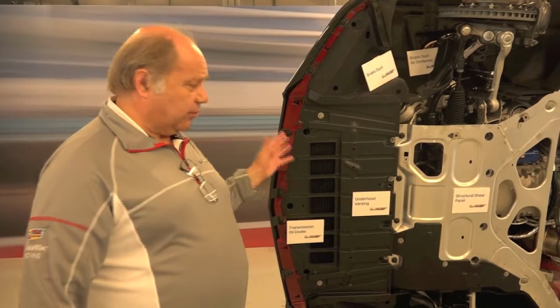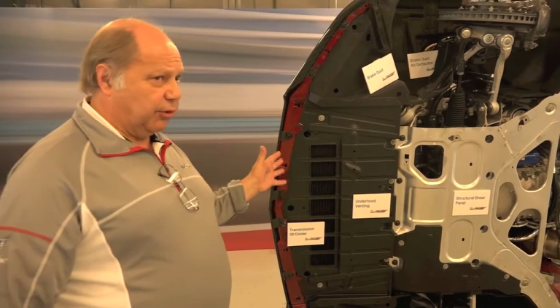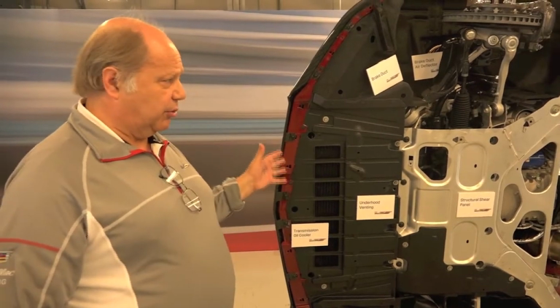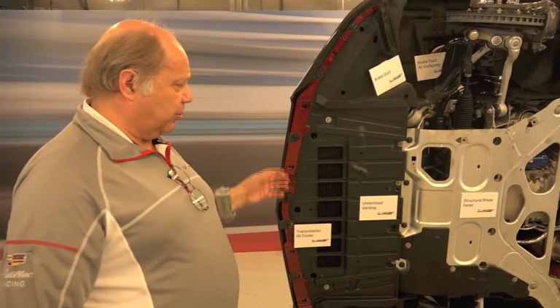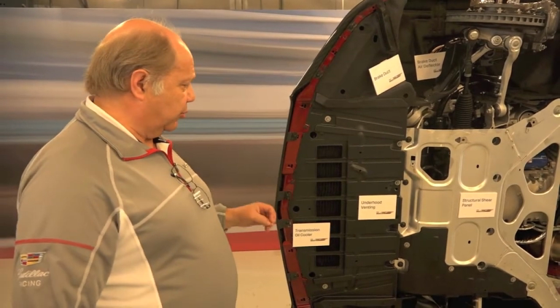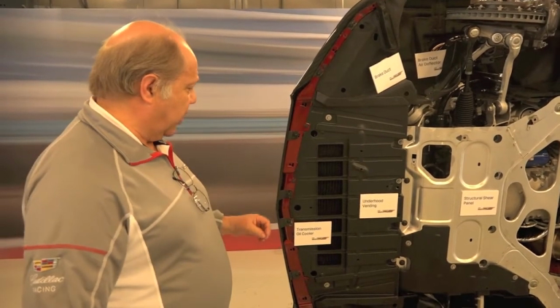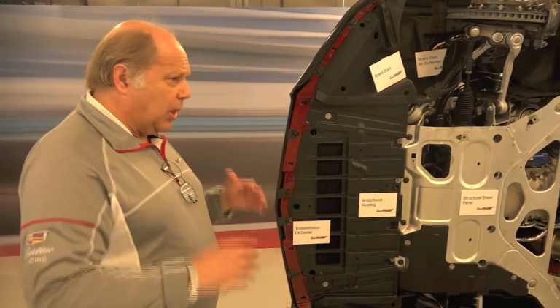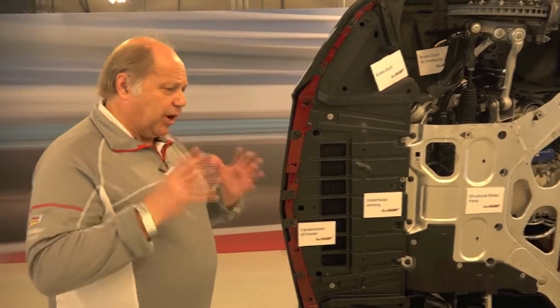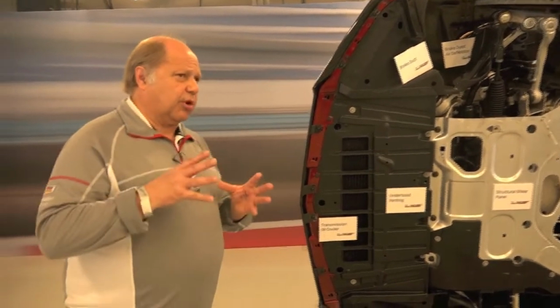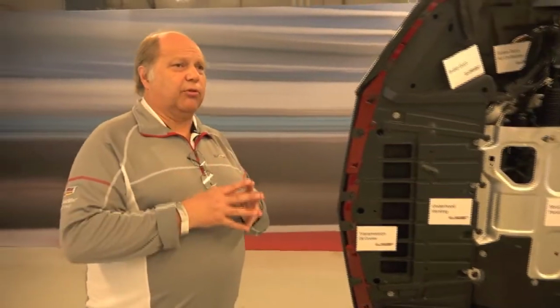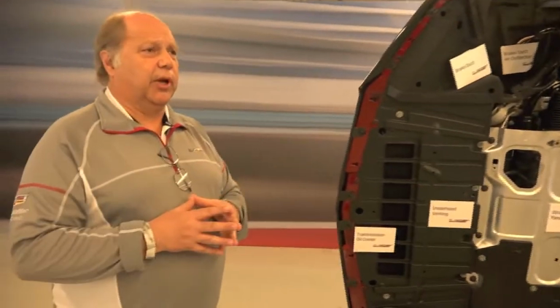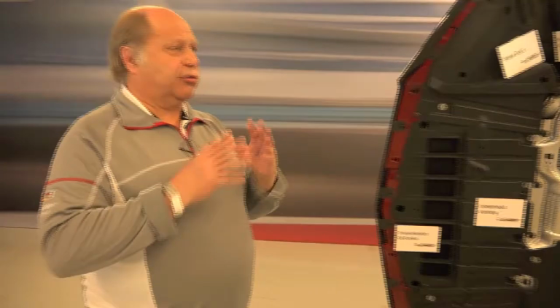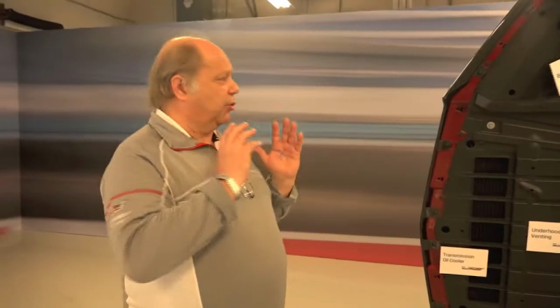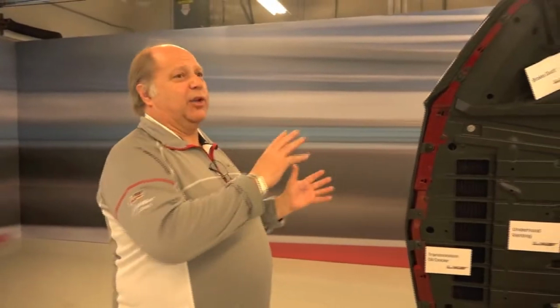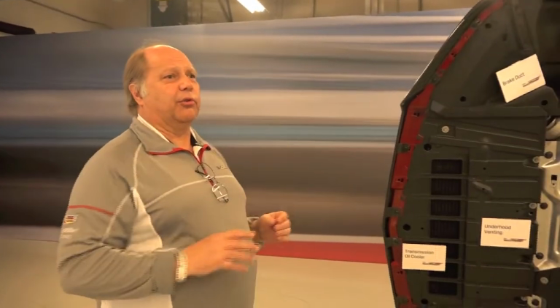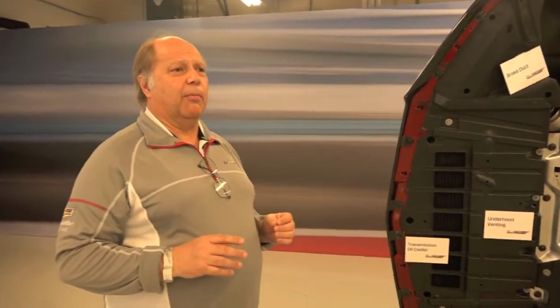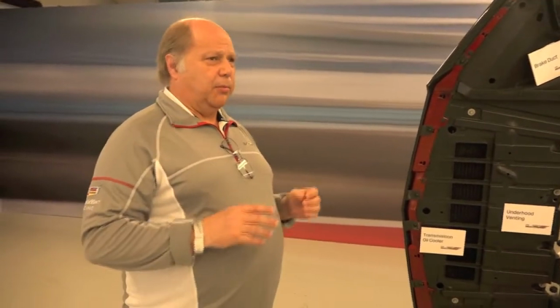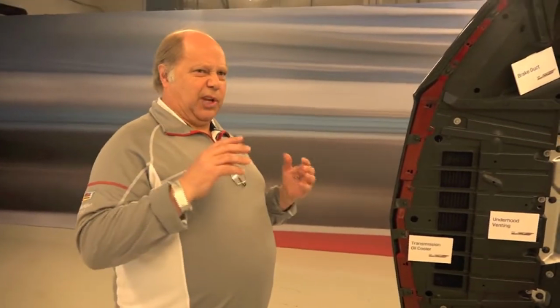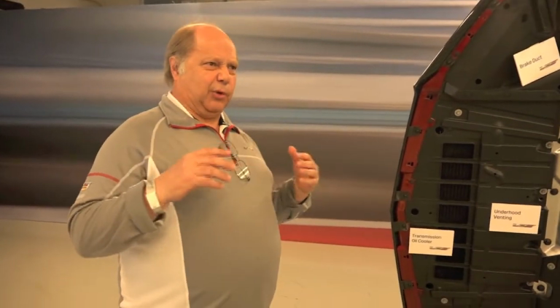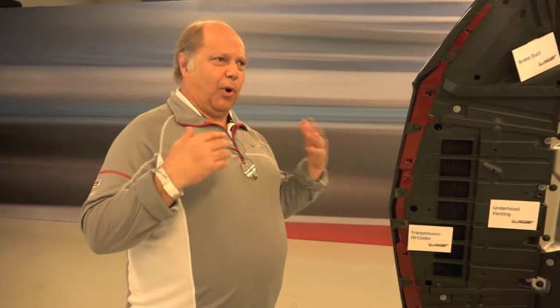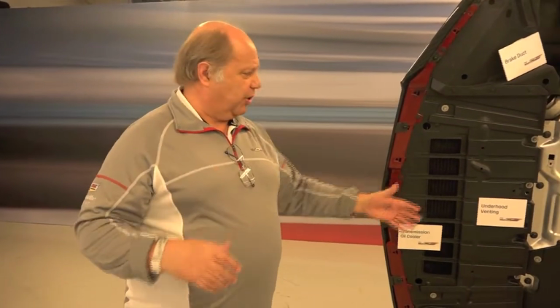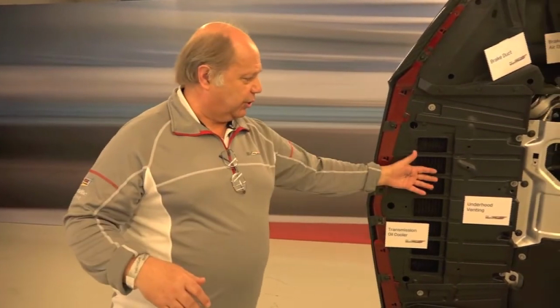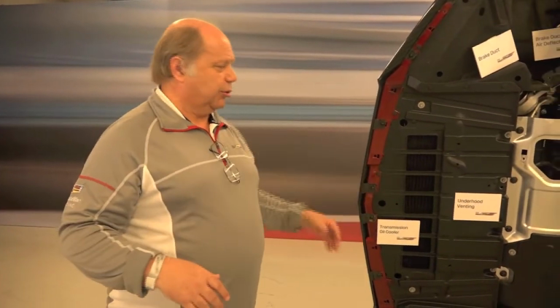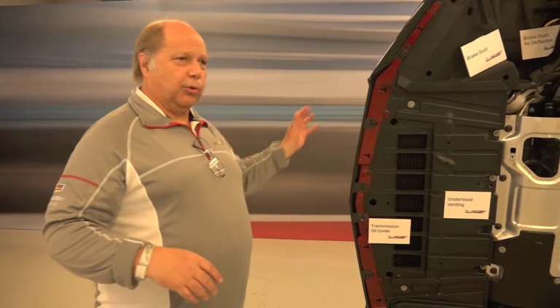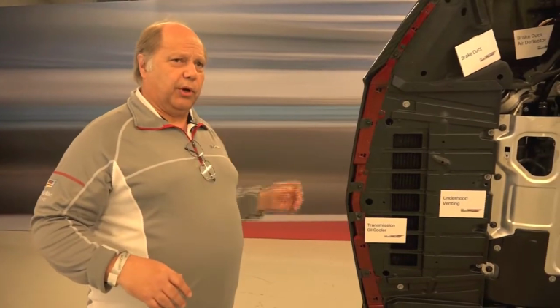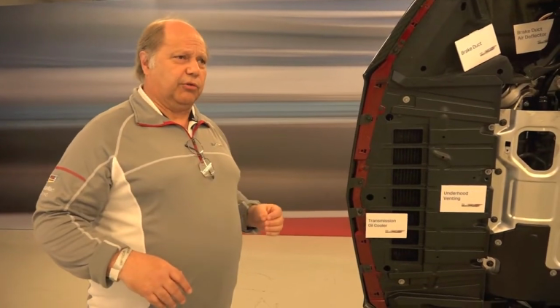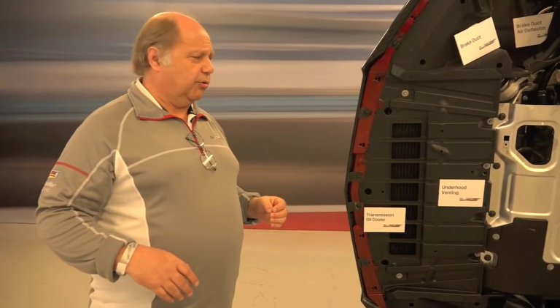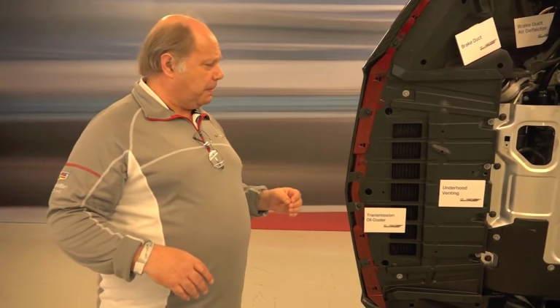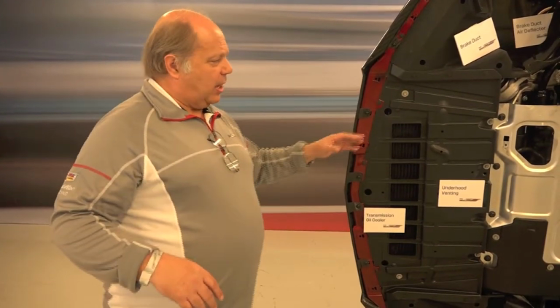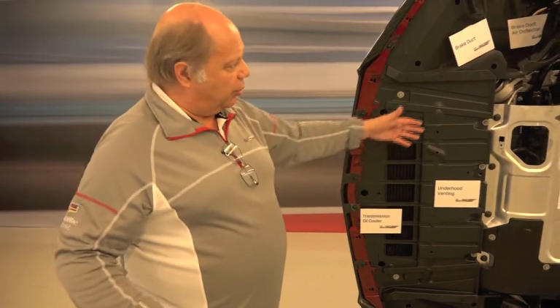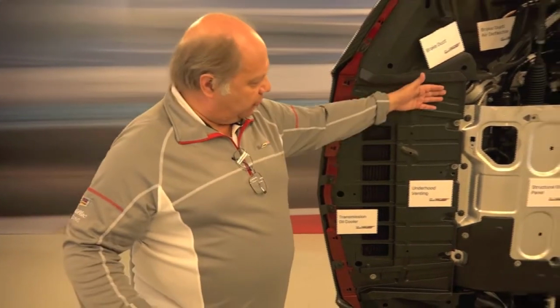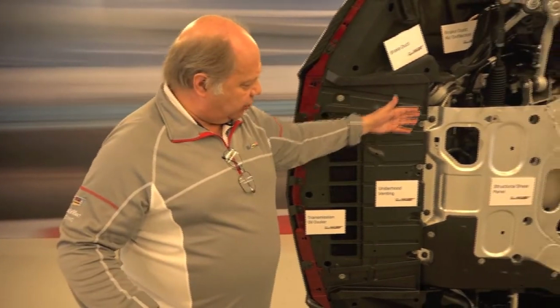One of the benefits we receive from this is that we actually preheat the transmission fluid under certain conditions, which helps warm up the transmission even quicker. It's a very efficient means. We've had to use computational fluid dynamics to manage all this air, because you've got to control what portion is going to go through each cooler and heat exchanger.